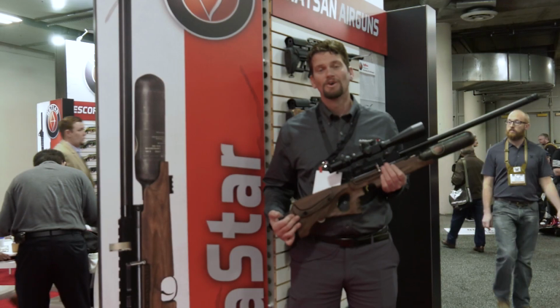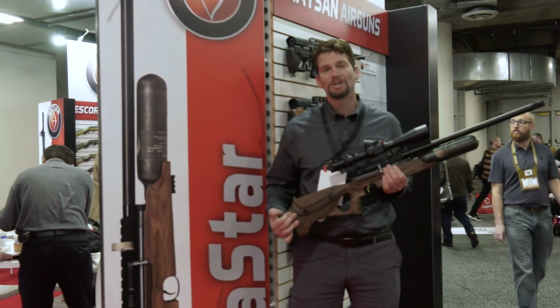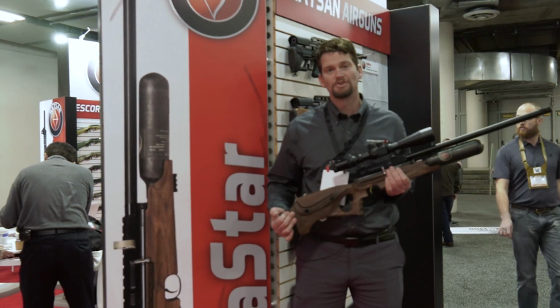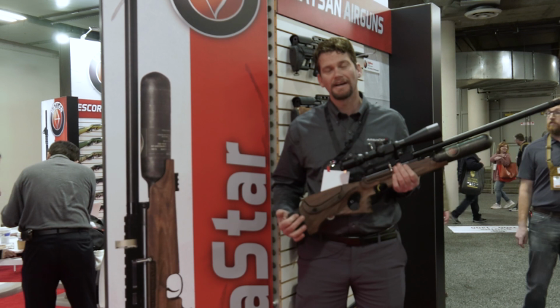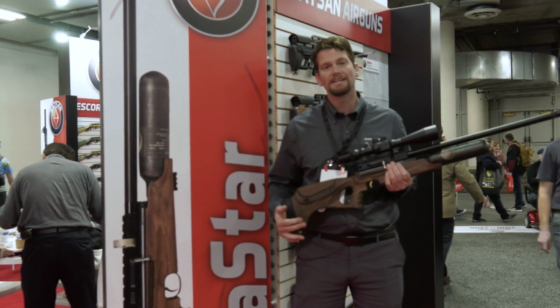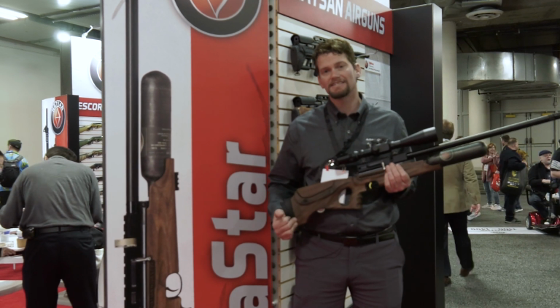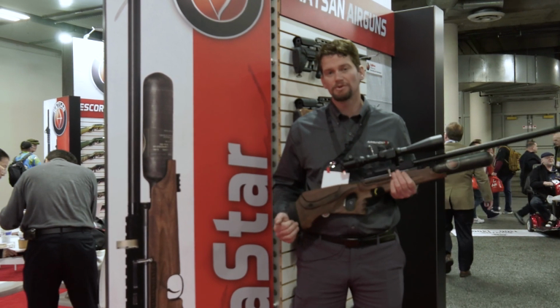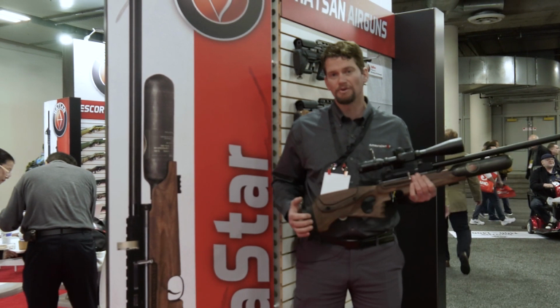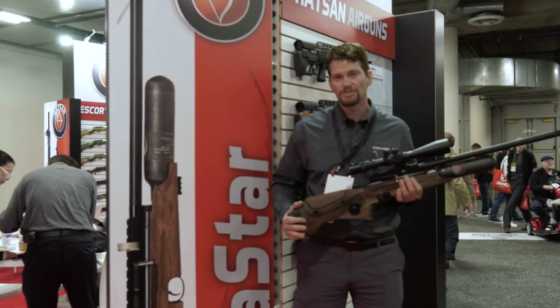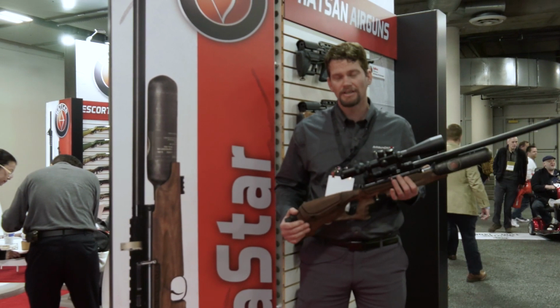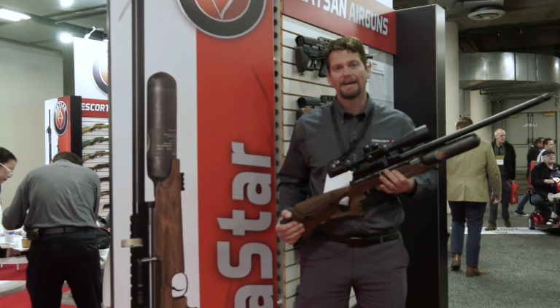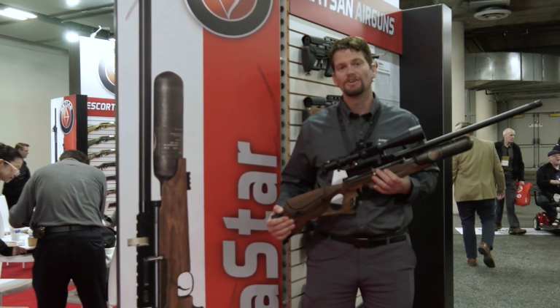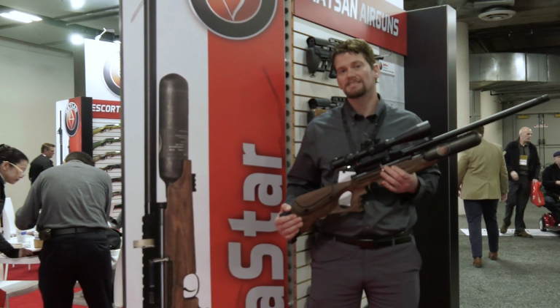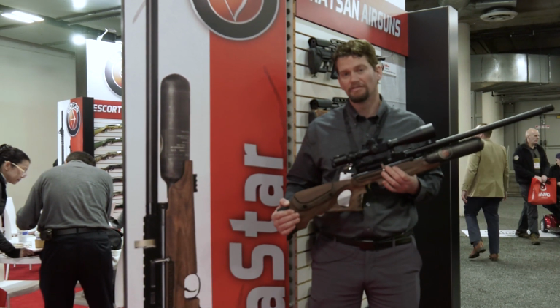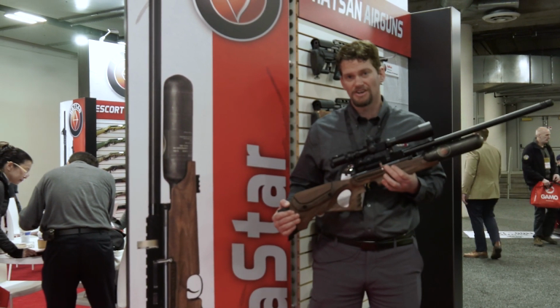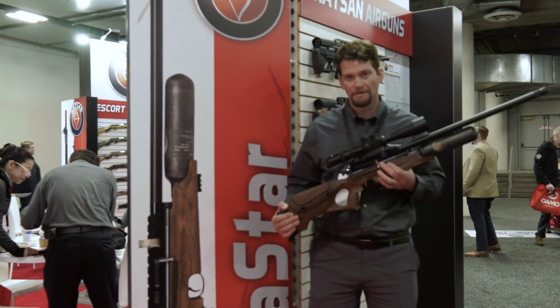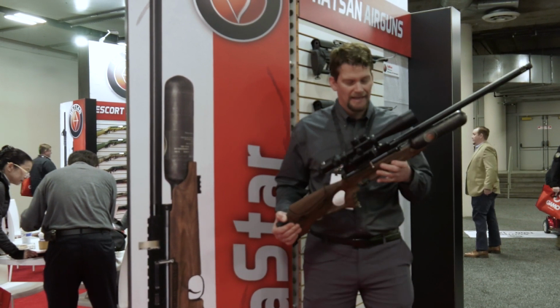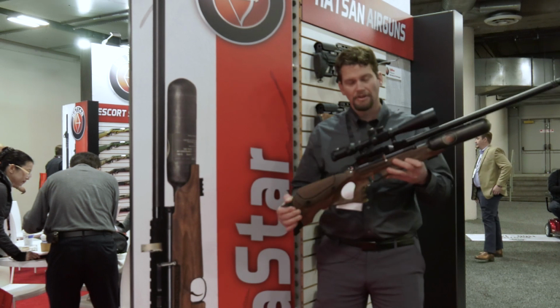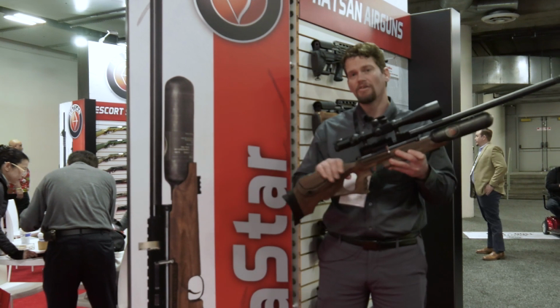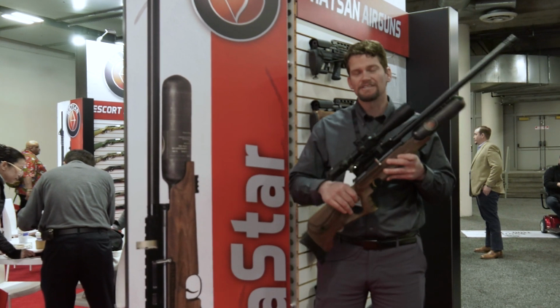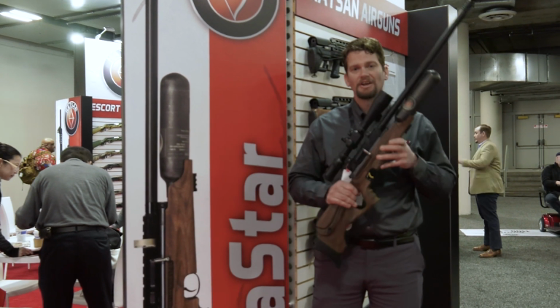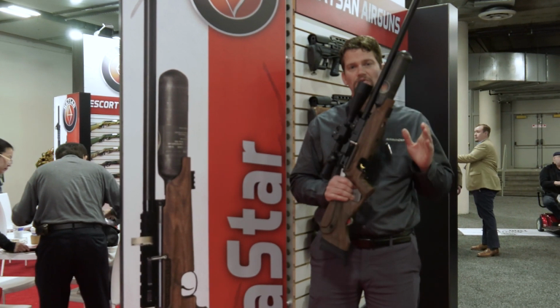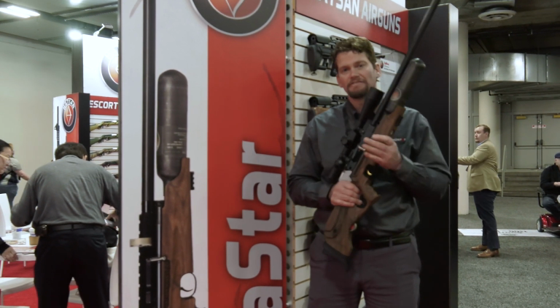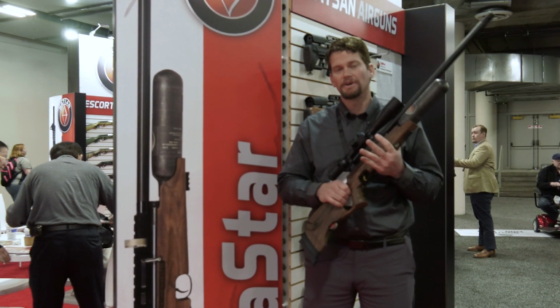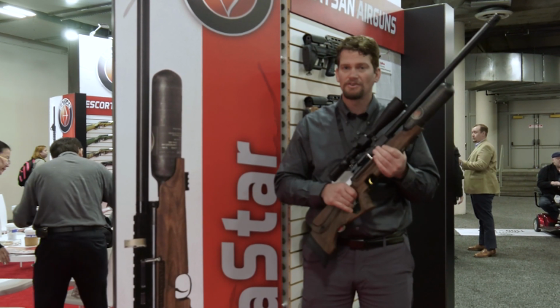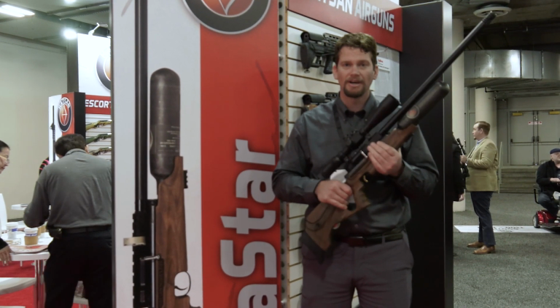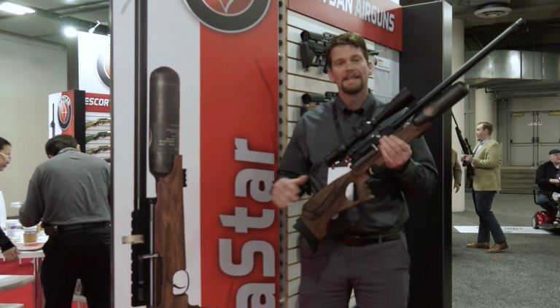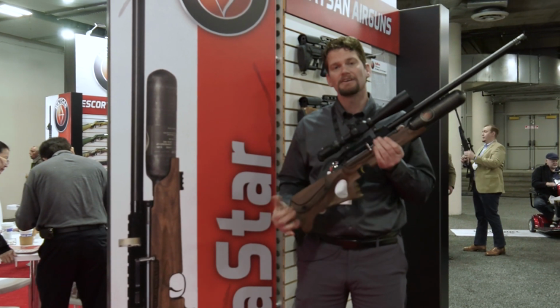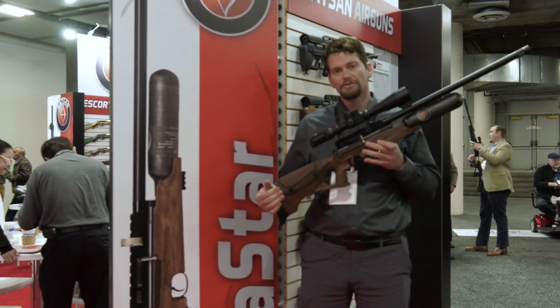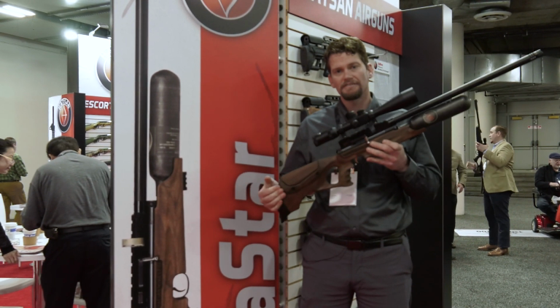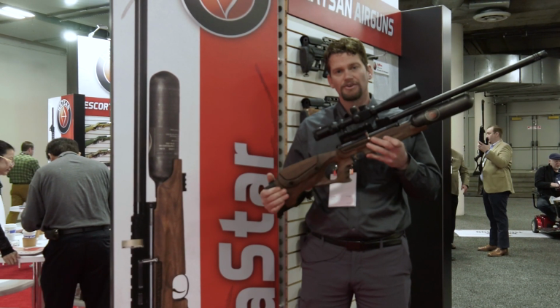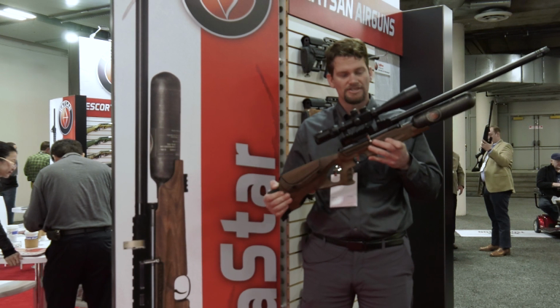We're at SHOT Show 2019 at the Hatsan booth giving you a first look at the Hatsan Nova Star. The Nova has a really good following — it's an incredible gun — and they've done a few things different with the Nova Star.